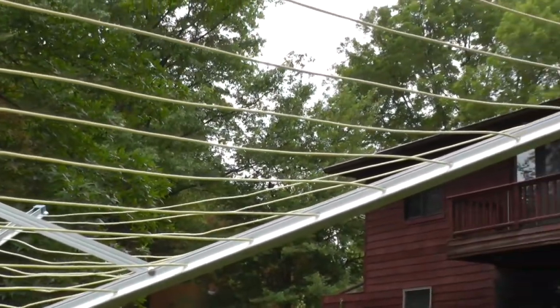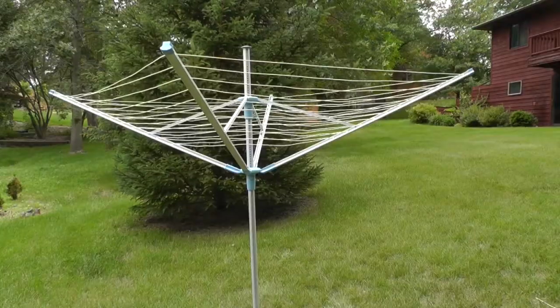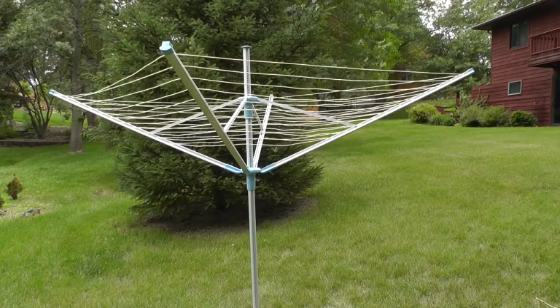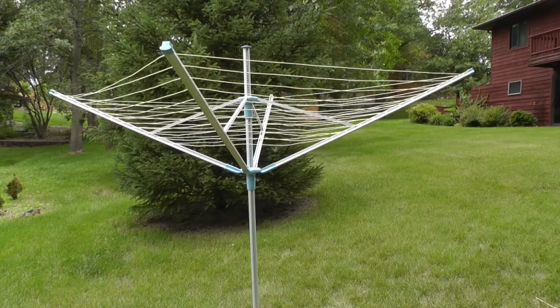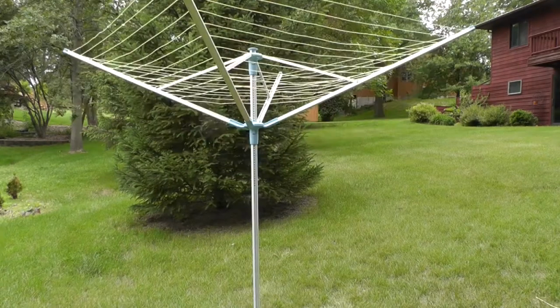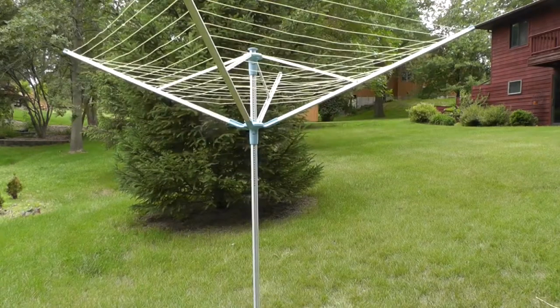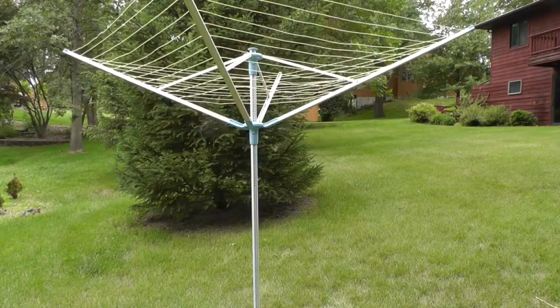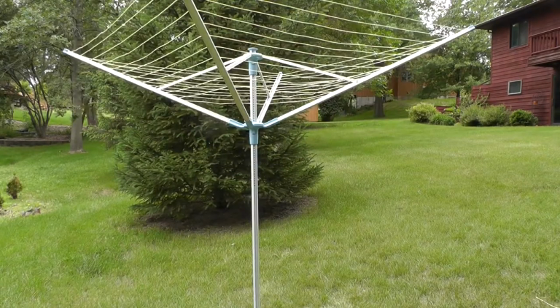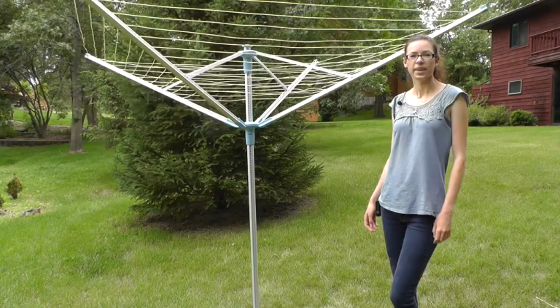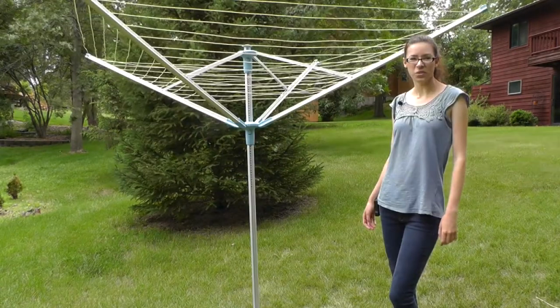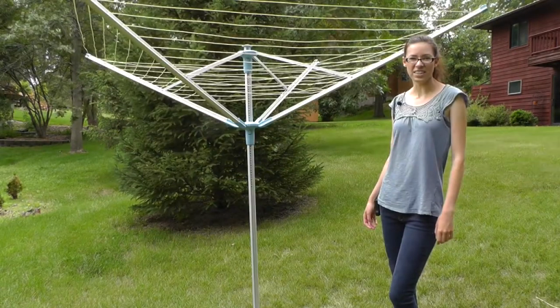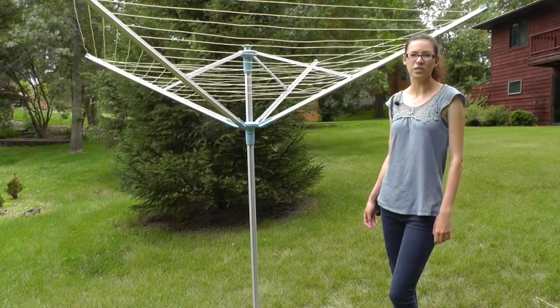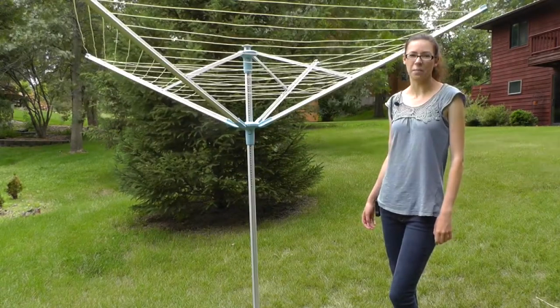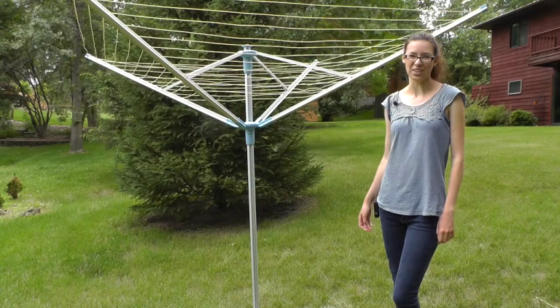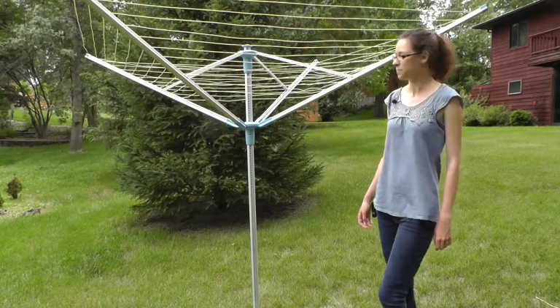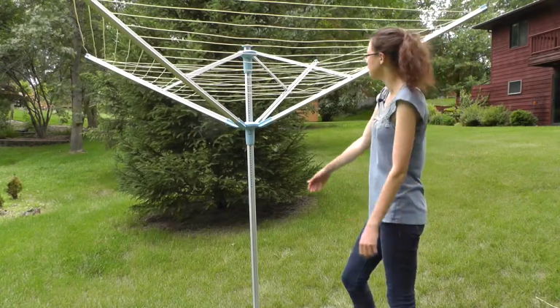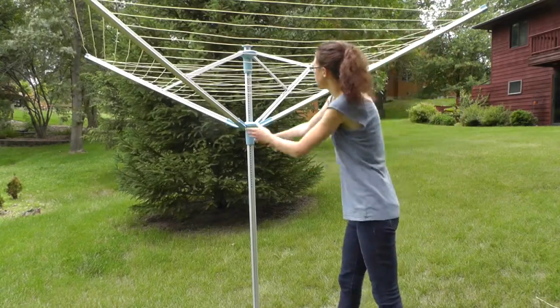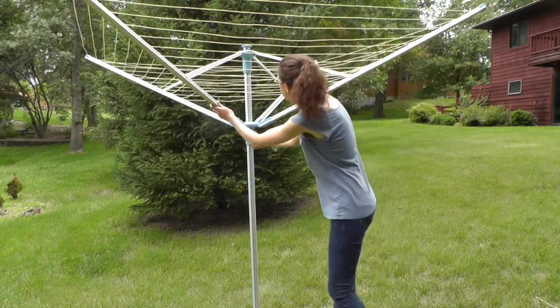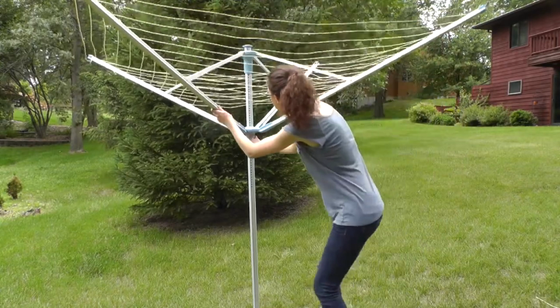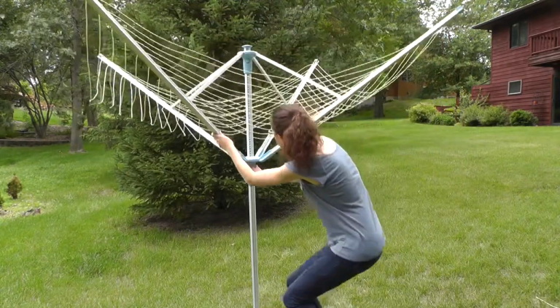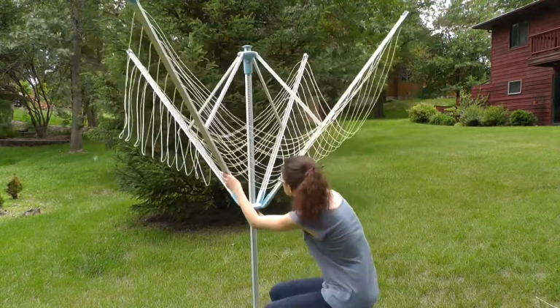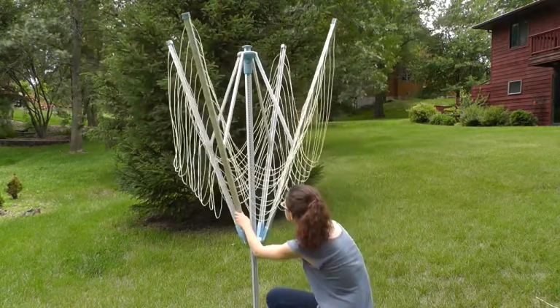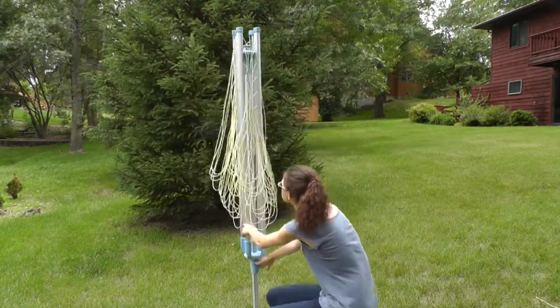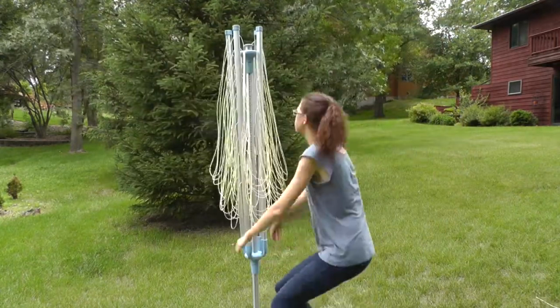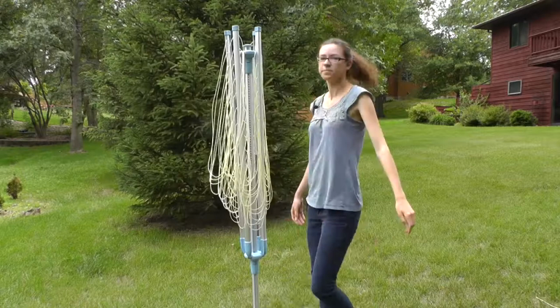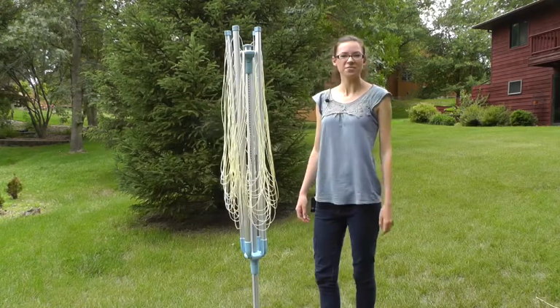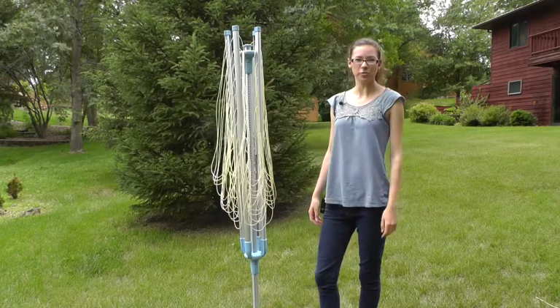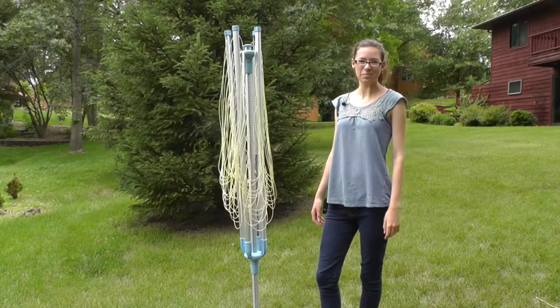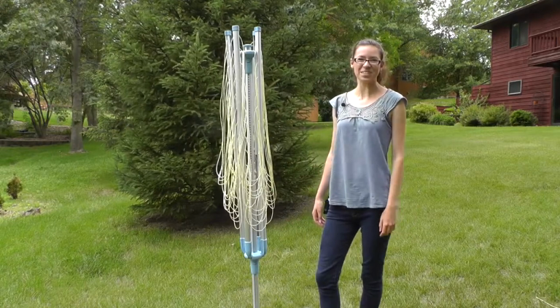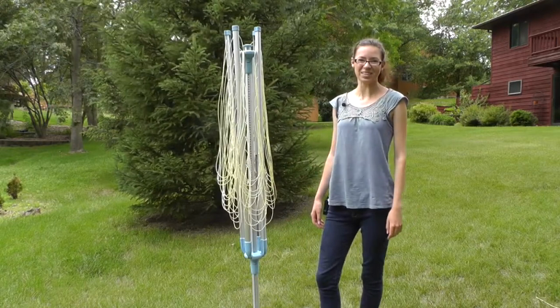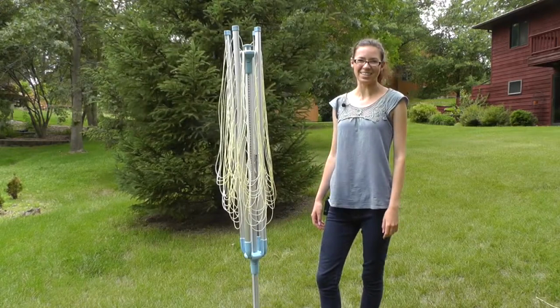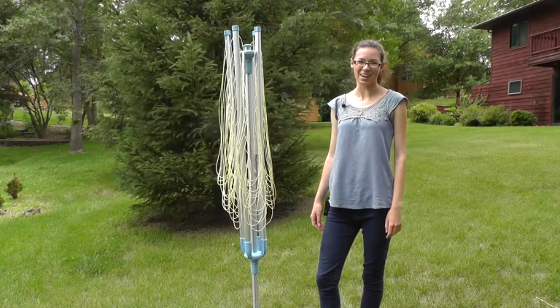You can also adjust the shape and height of the umbrella. And when you're all finished, it folds for compact storage. For more information, please visit urbanclotheslines.com.